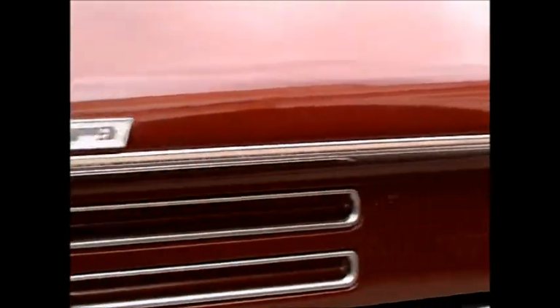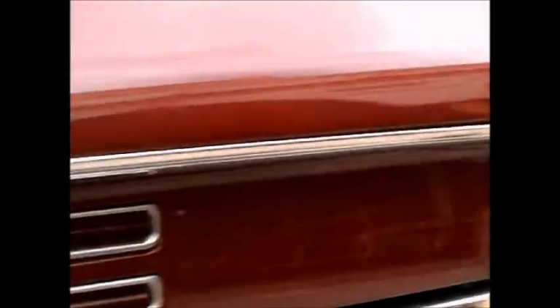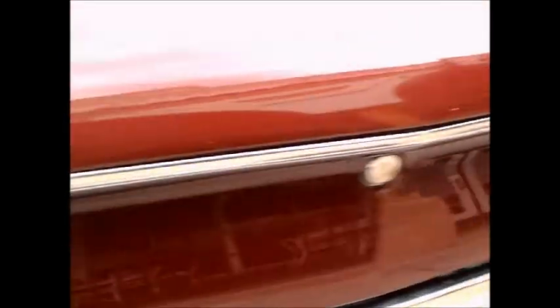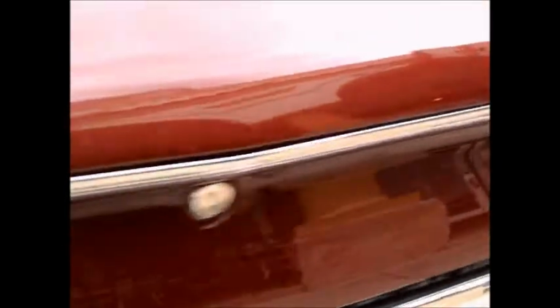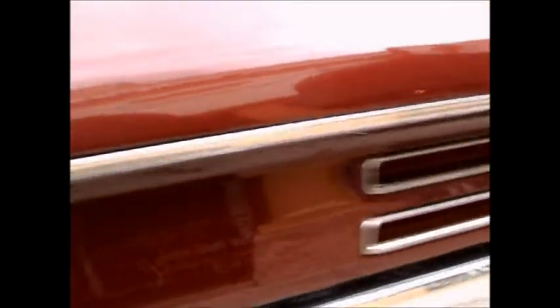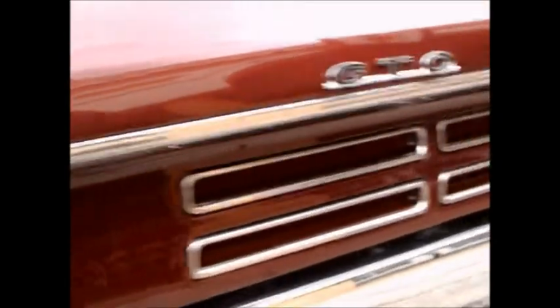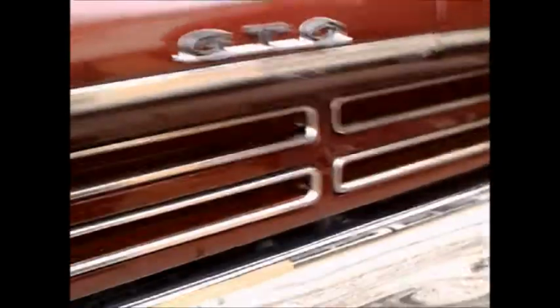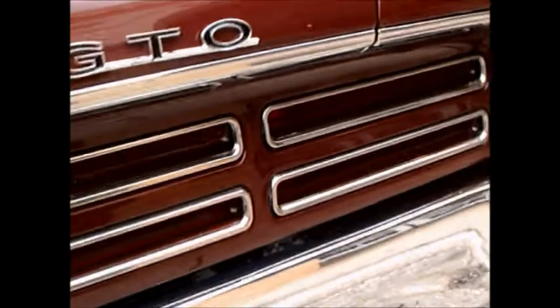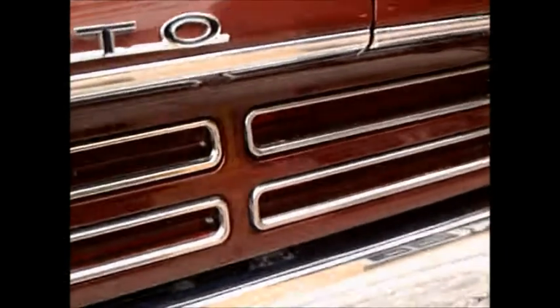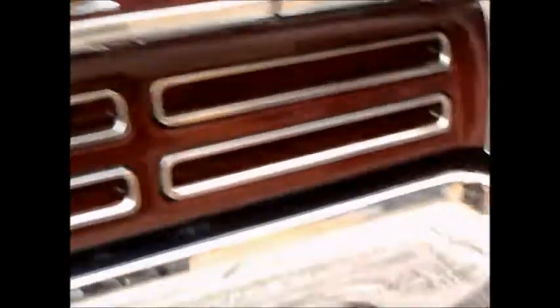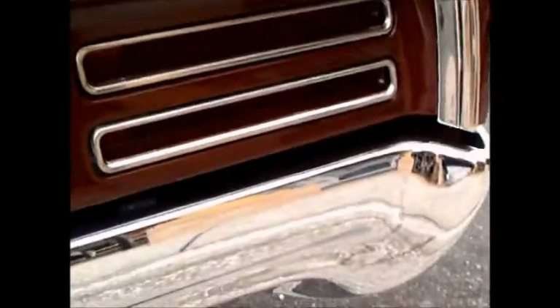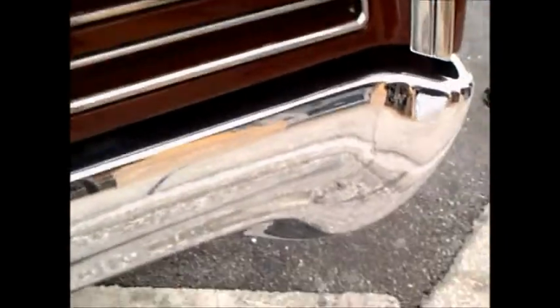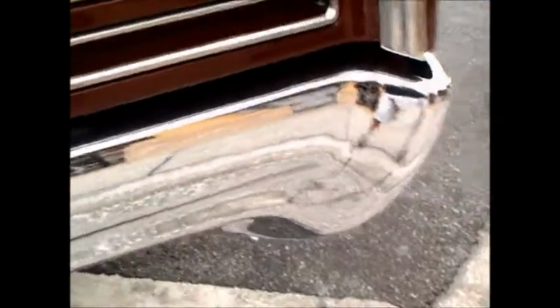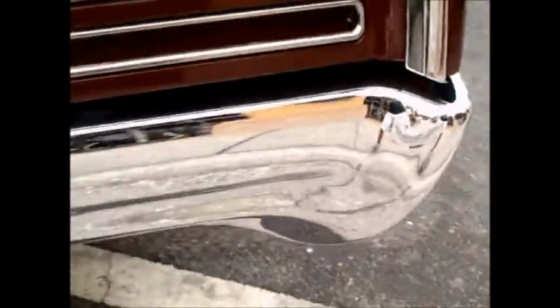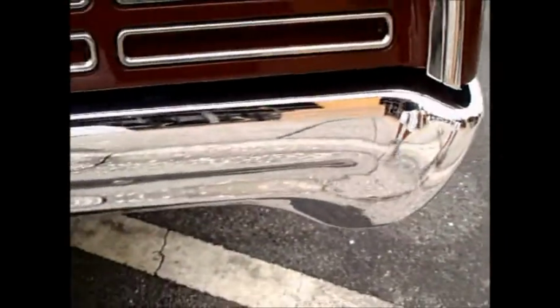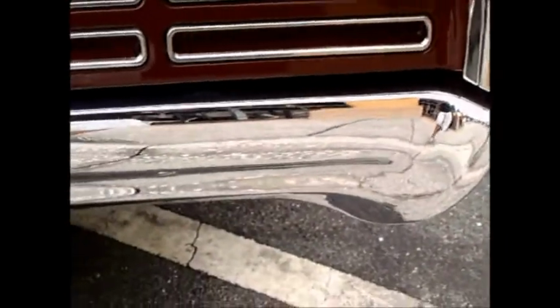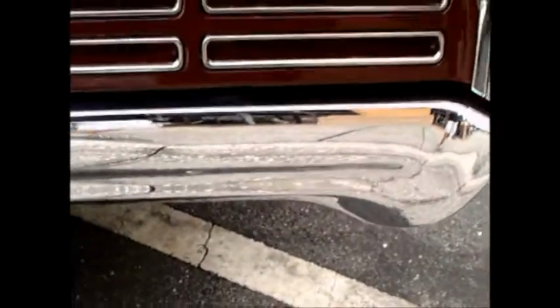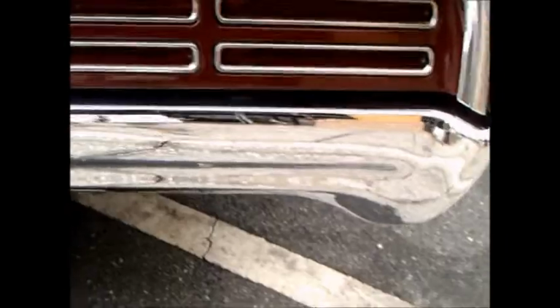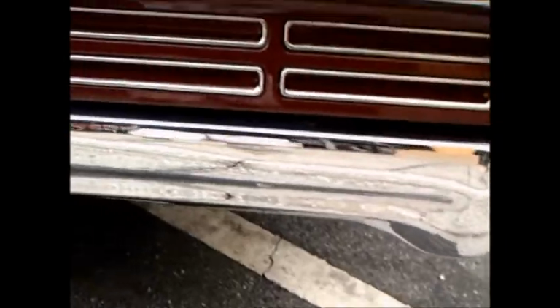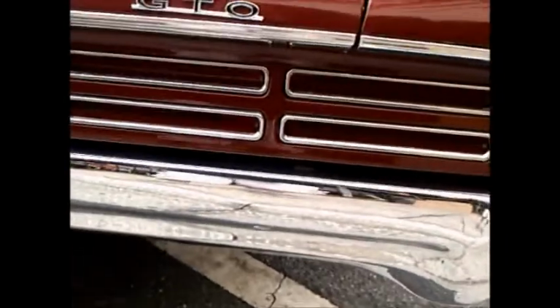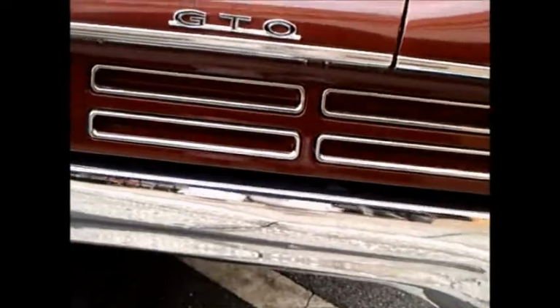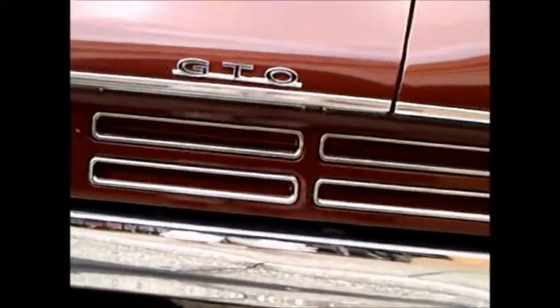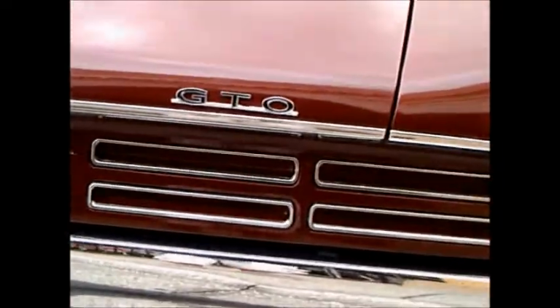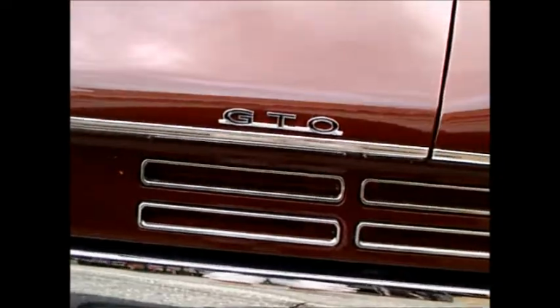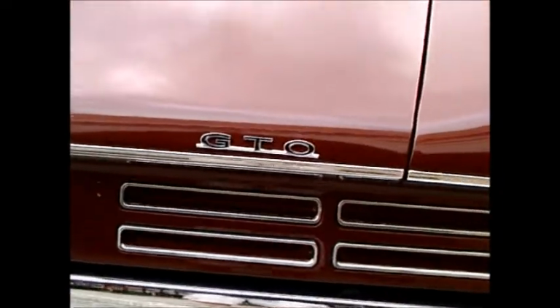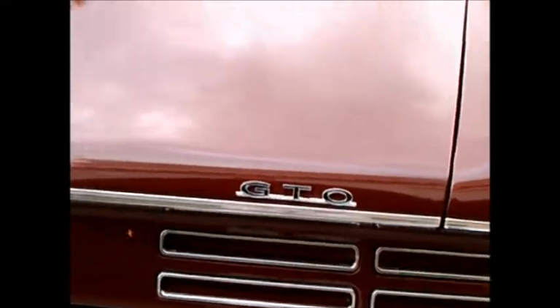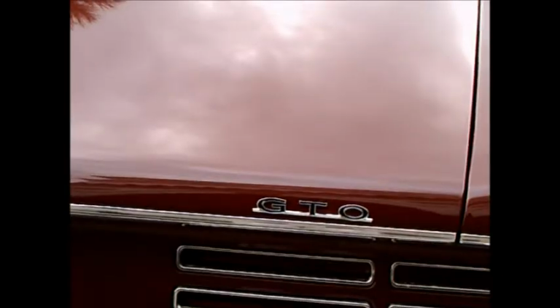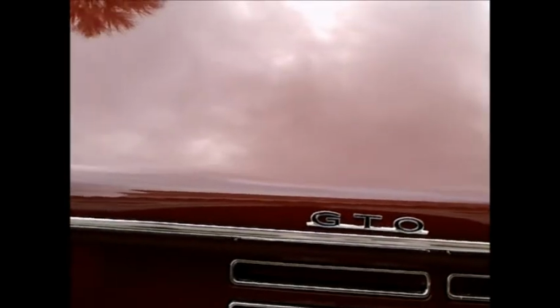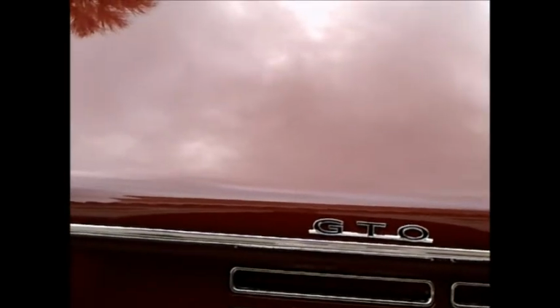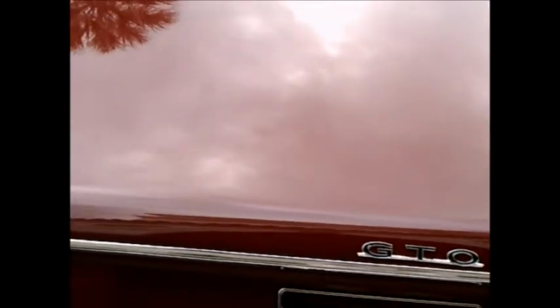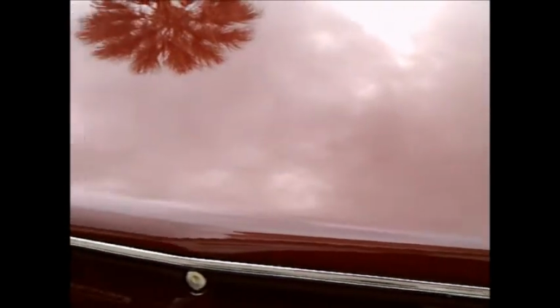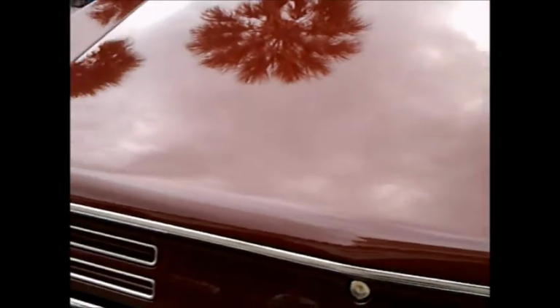You'll notice the almost hidden taillights here — very popular styling touch. The Mustang had a version of that too.